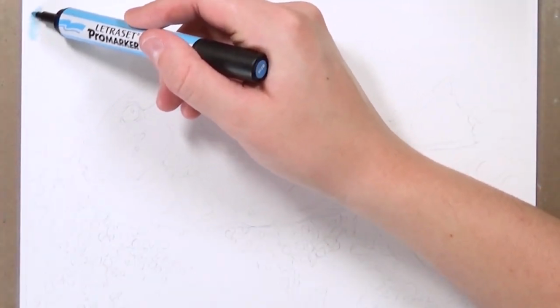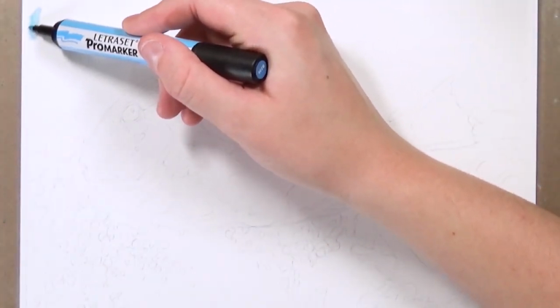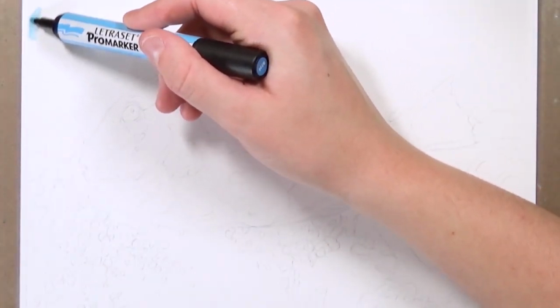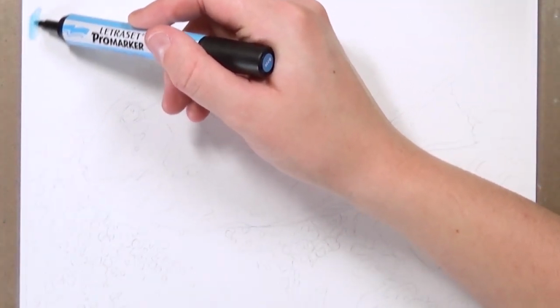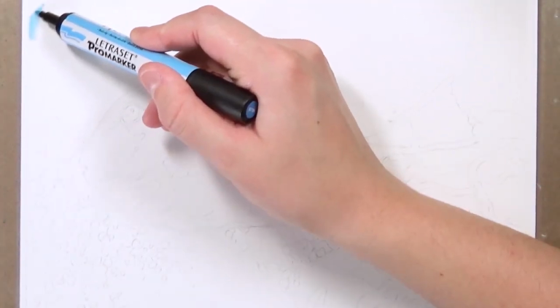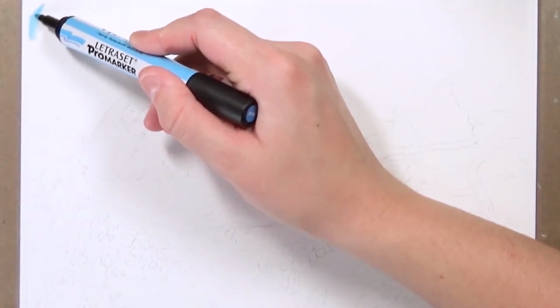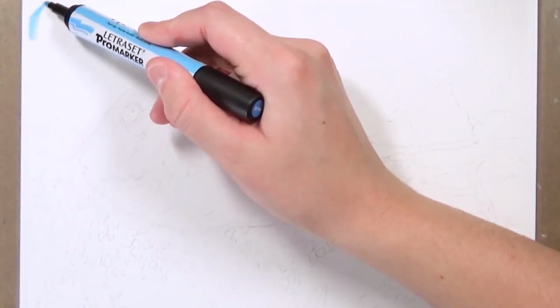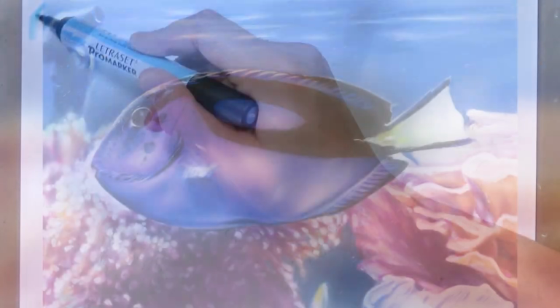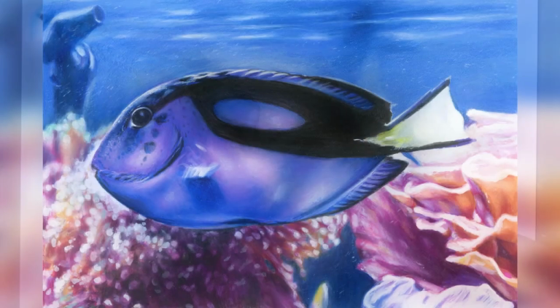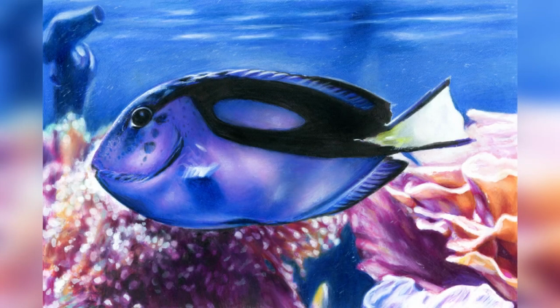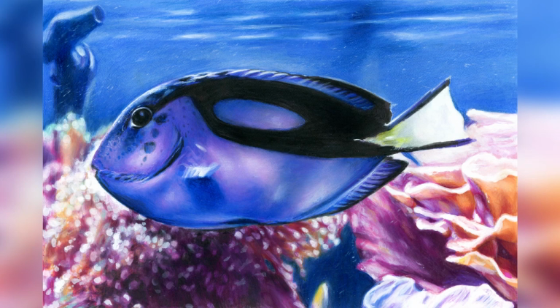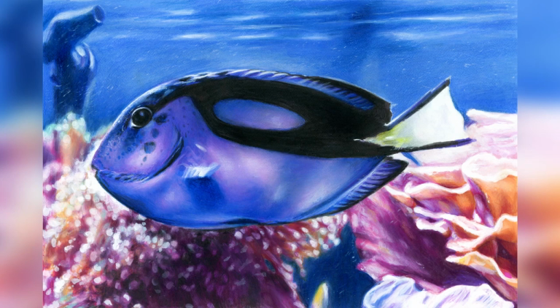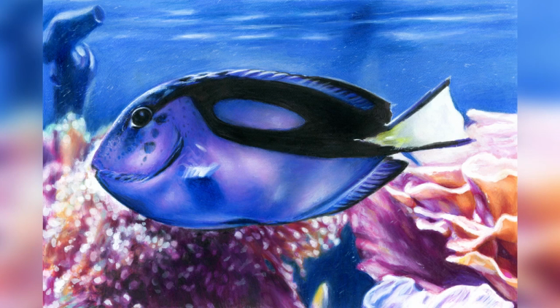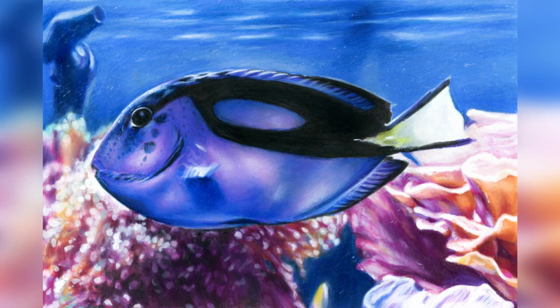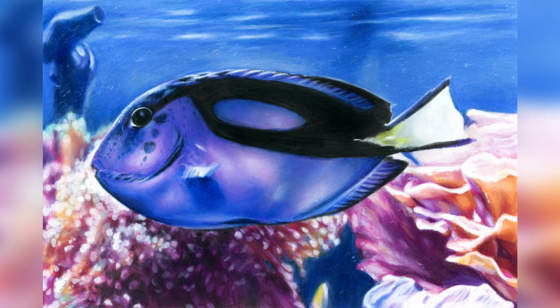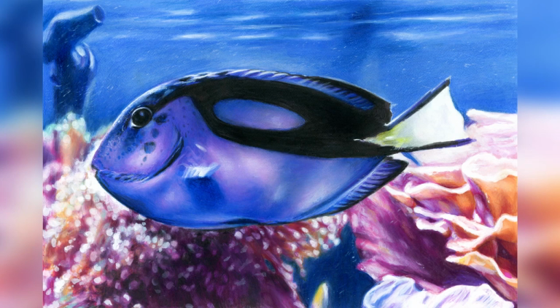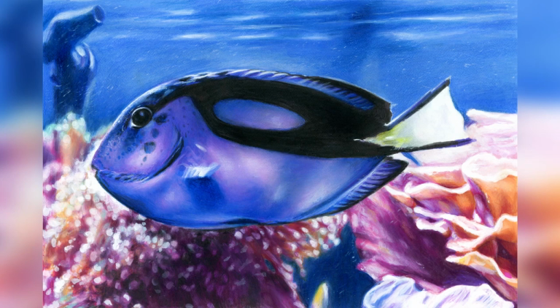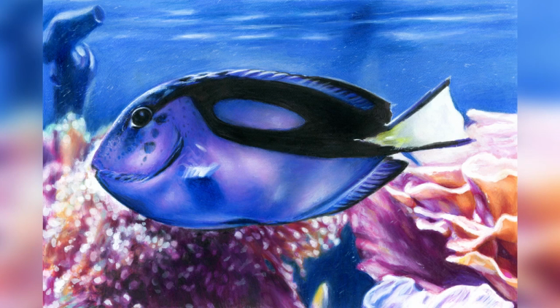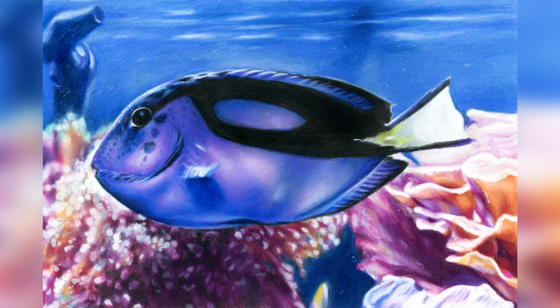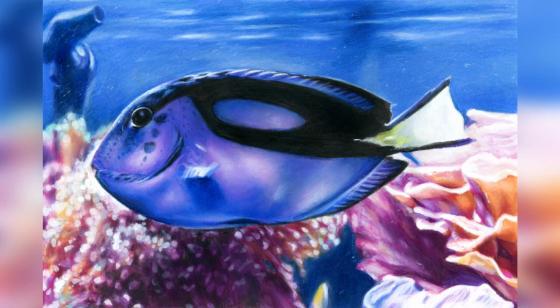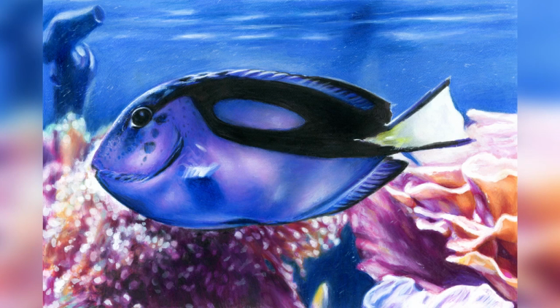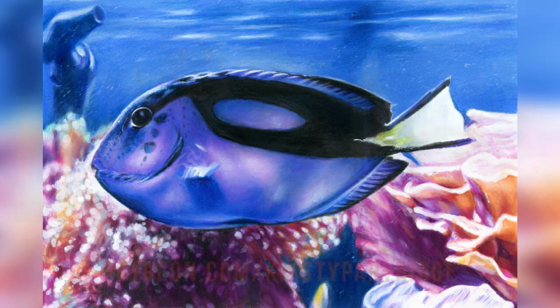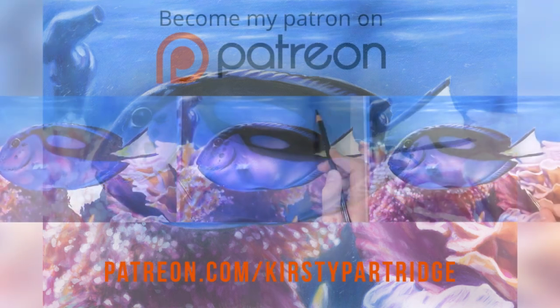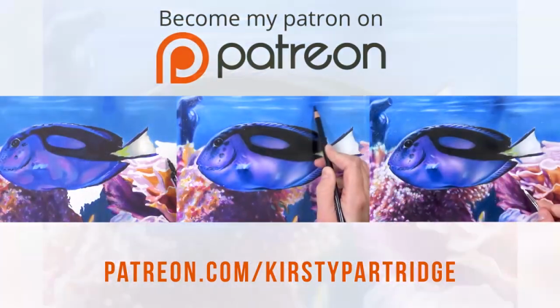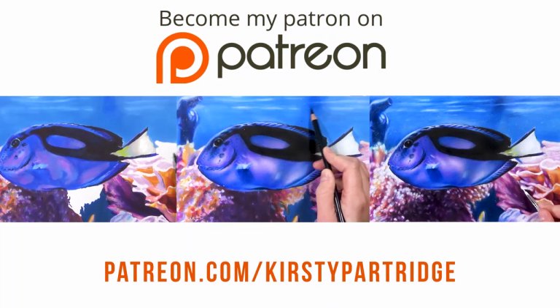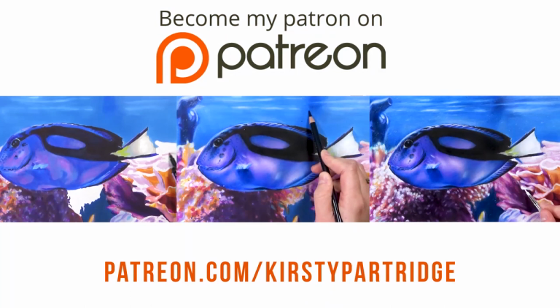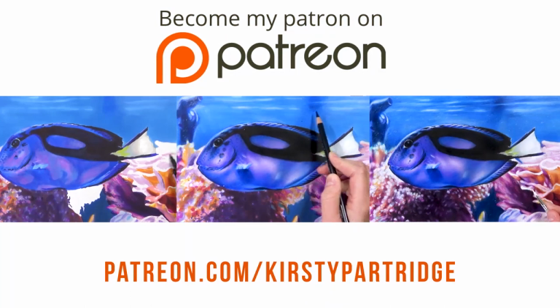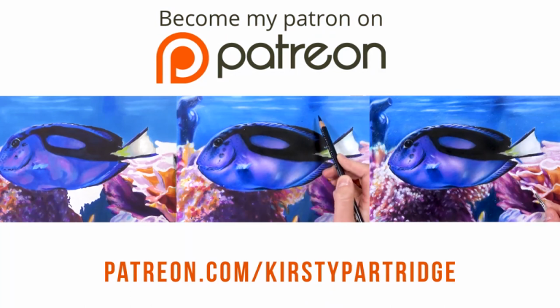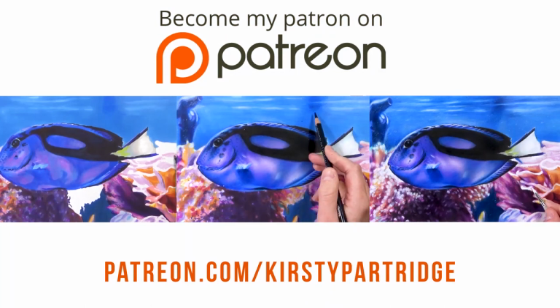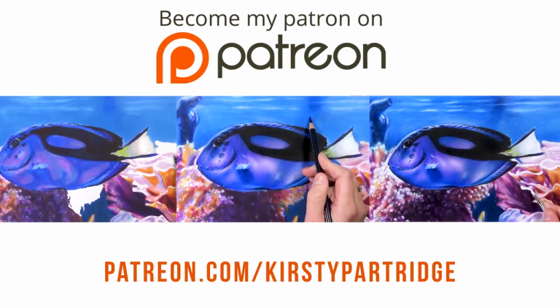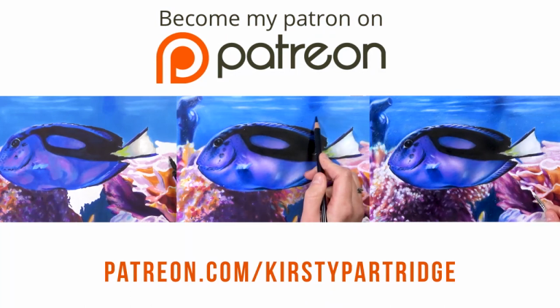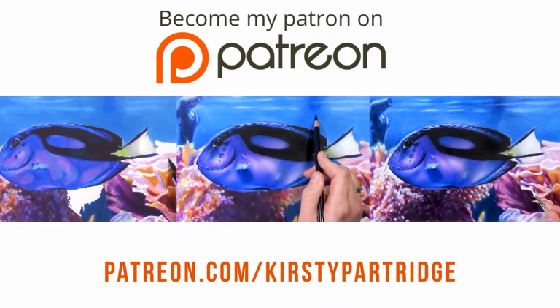So if you do want to see the real-time version of this and follow along with me every step of the way, then I've got the voiceover tutorials available on my Patreon as well as so many other tutorial series.